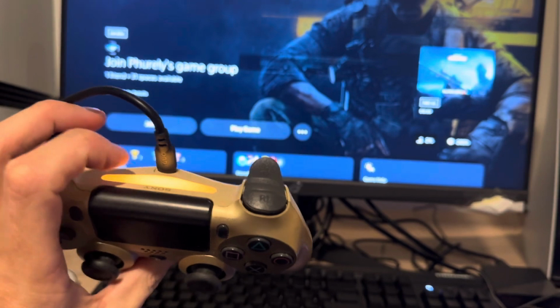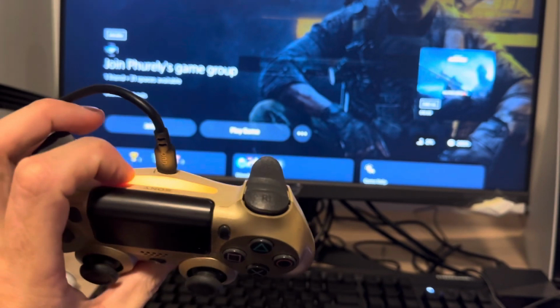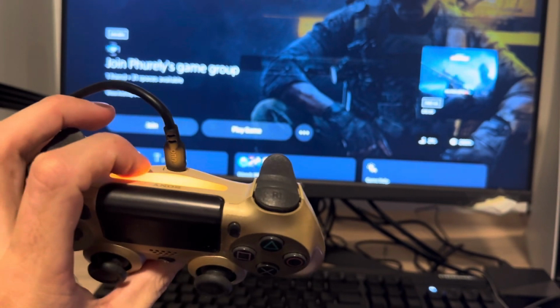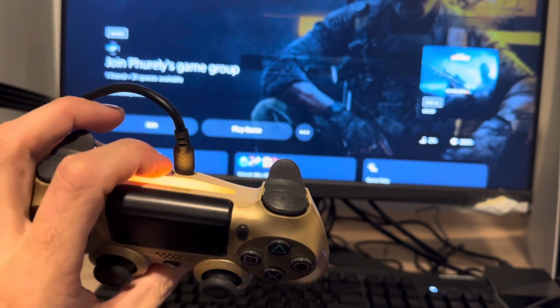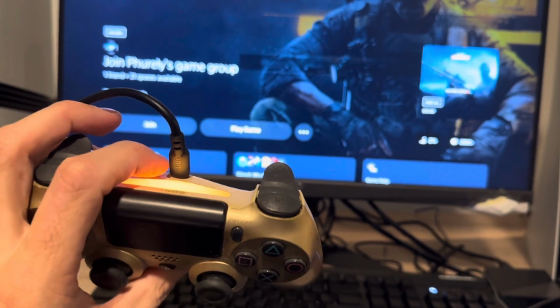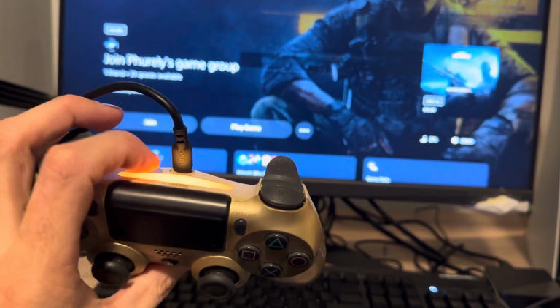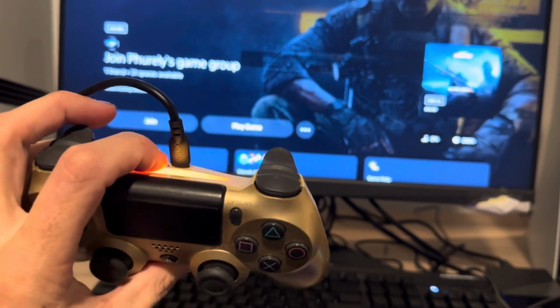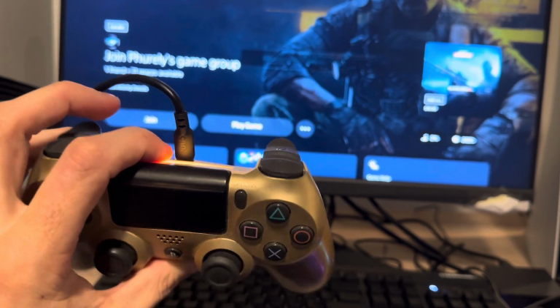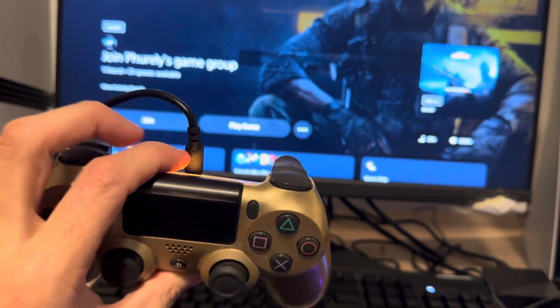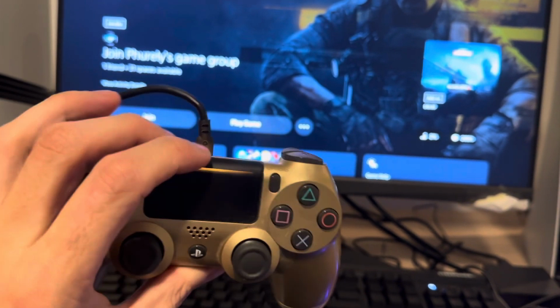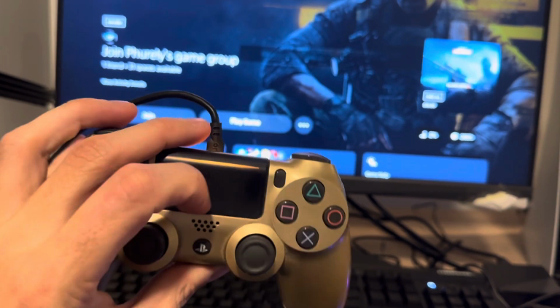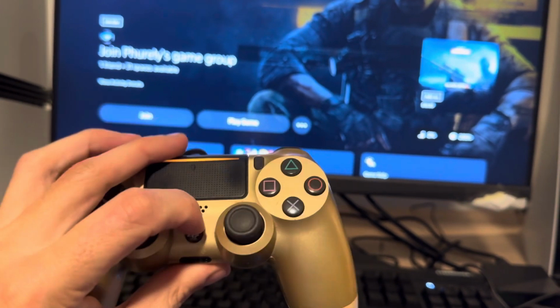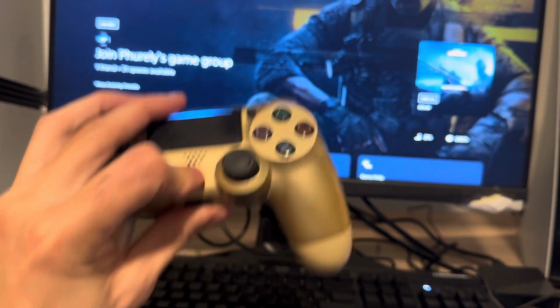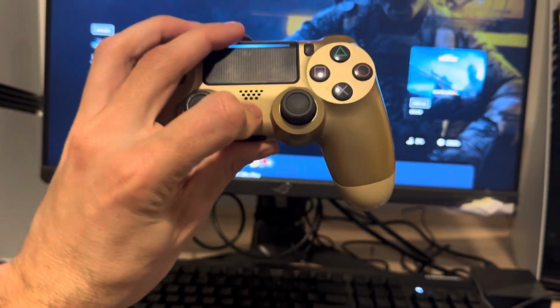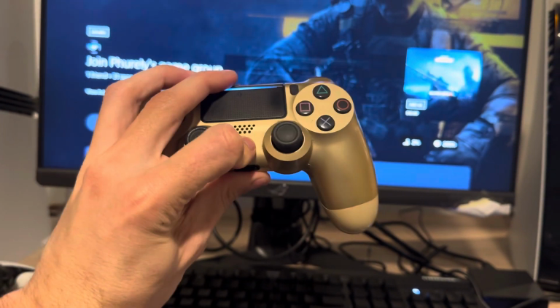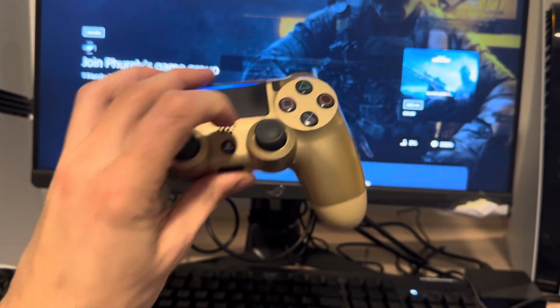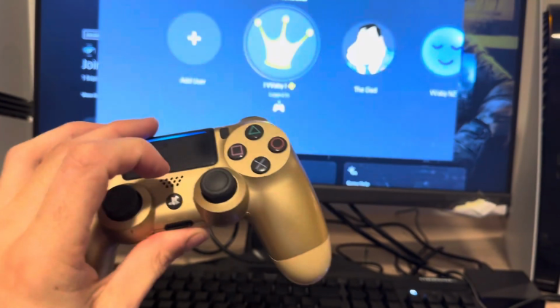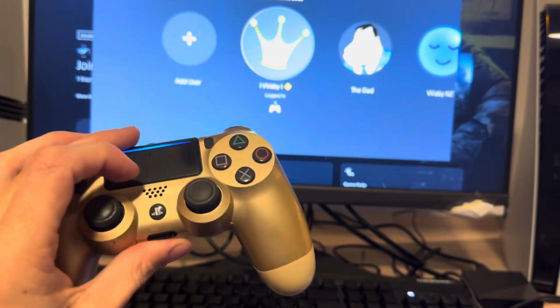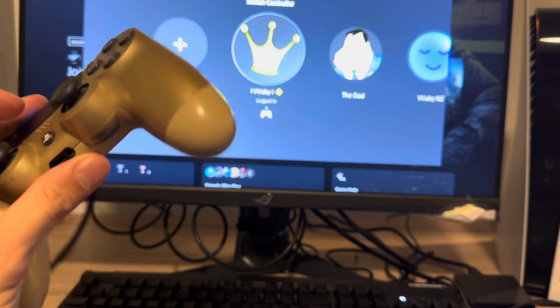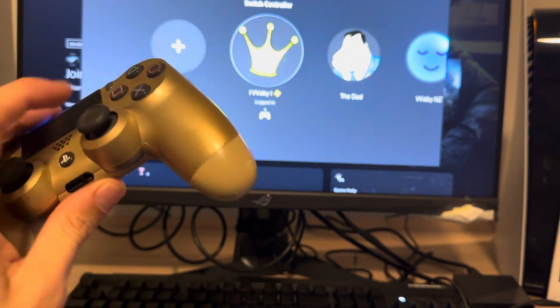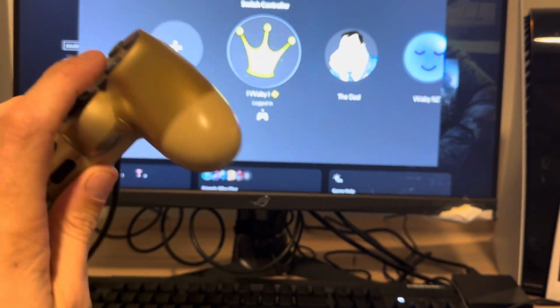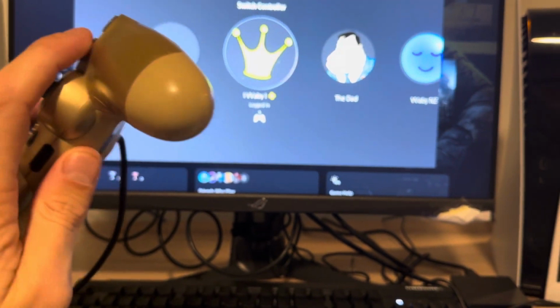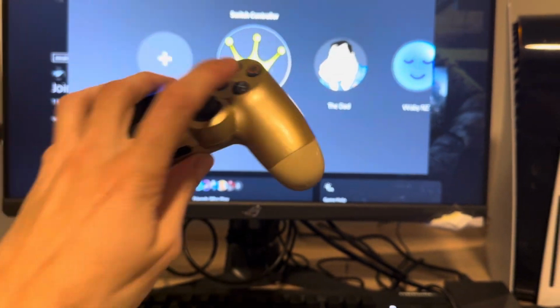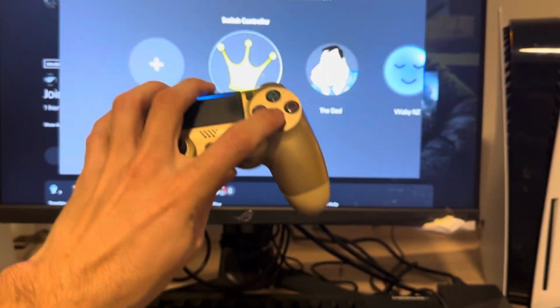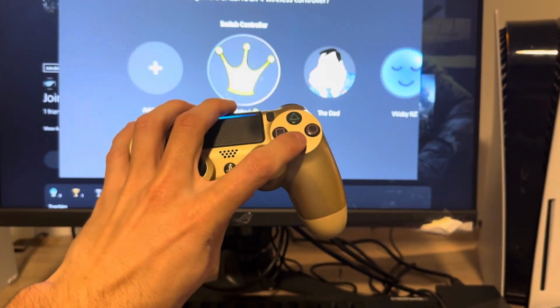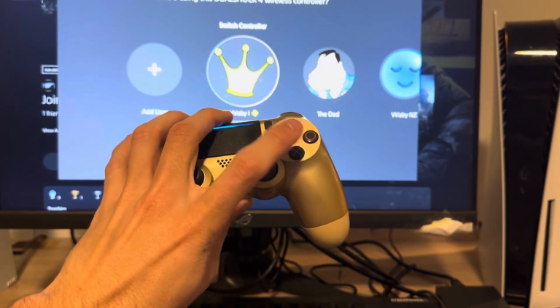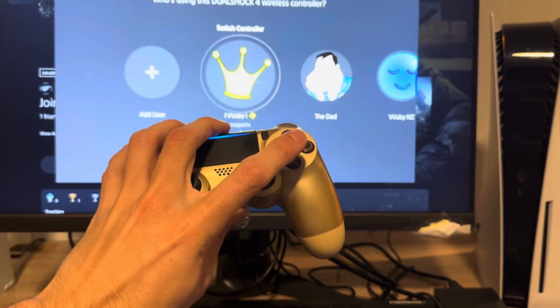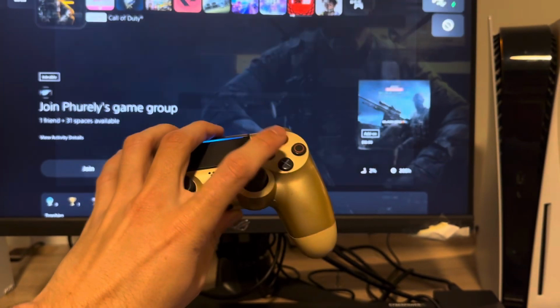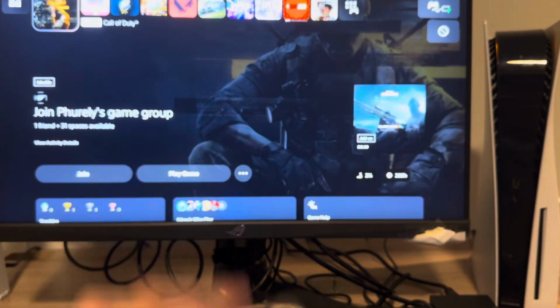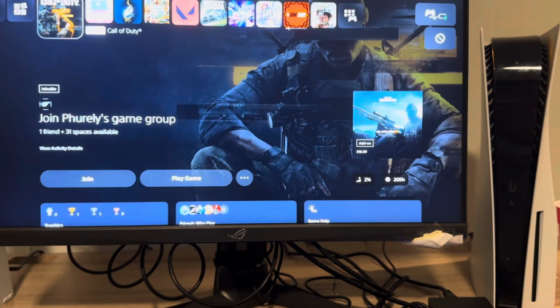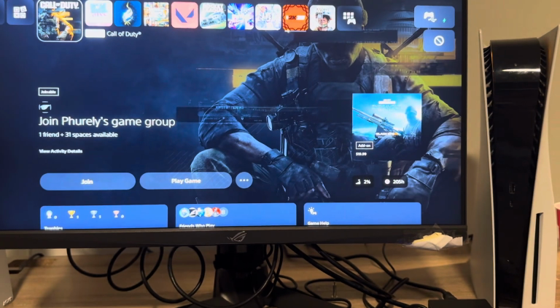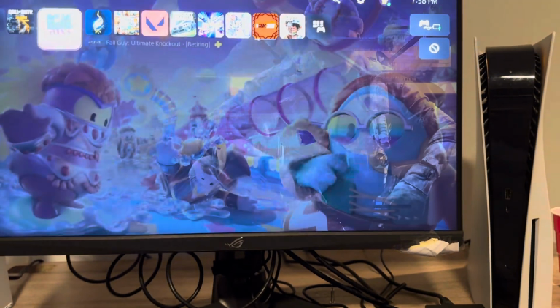If it's not charging, you may just have to get a different cable — your cable maybe broke or something. Then just hold the PlayStation button like this. That's literally all you have to do. Once you've done that, press X and you will be able to log in.